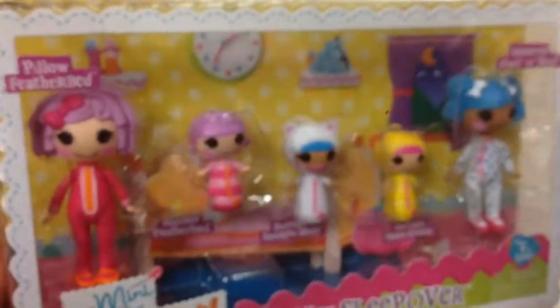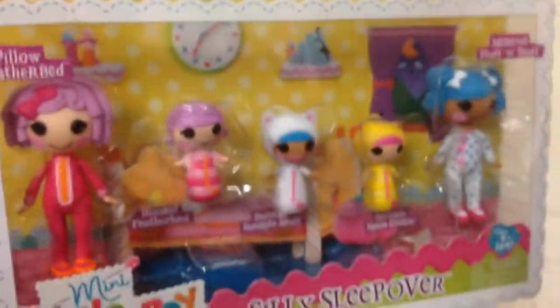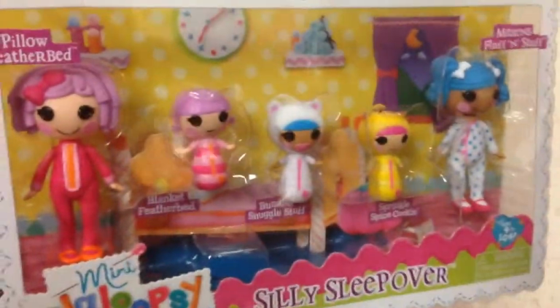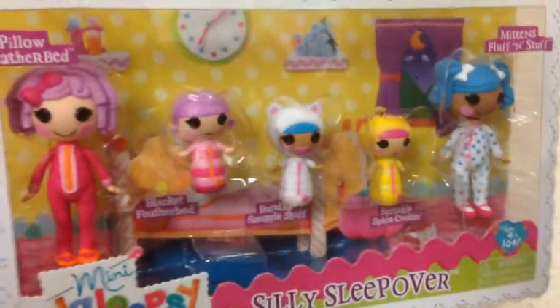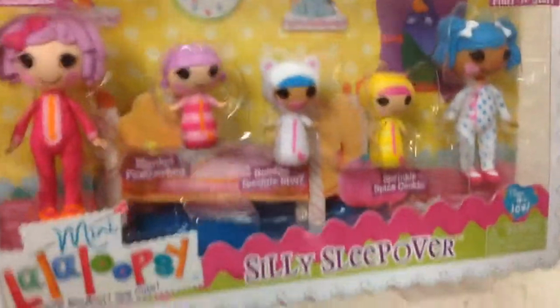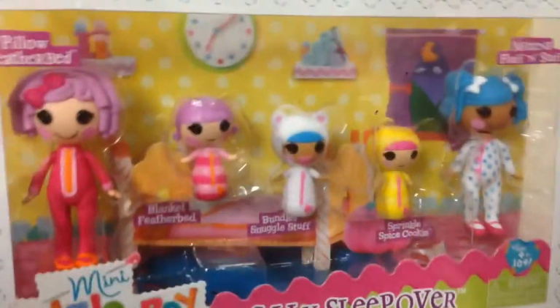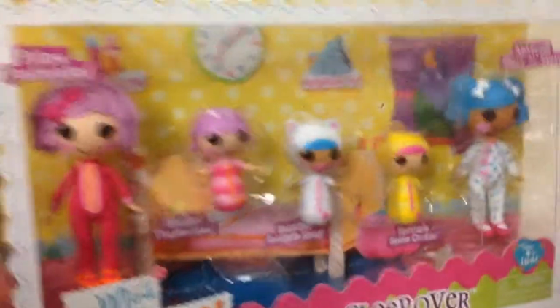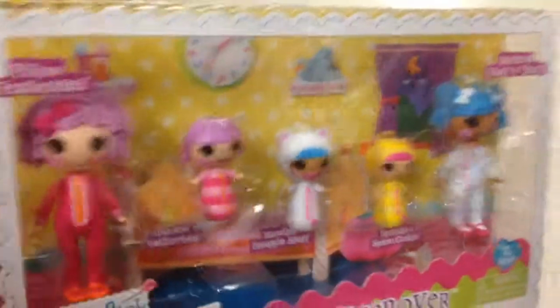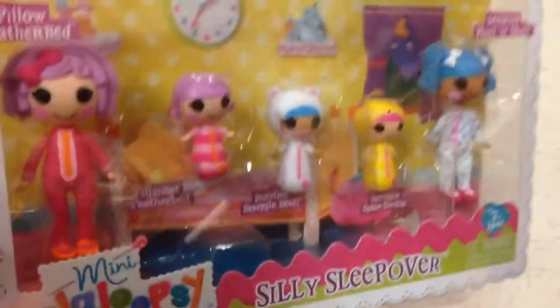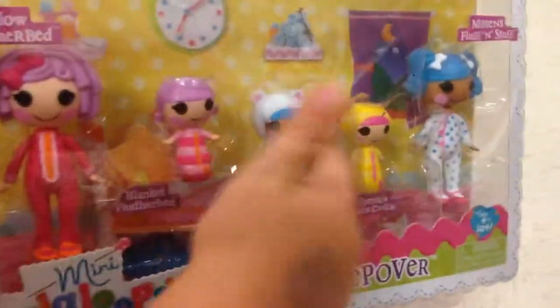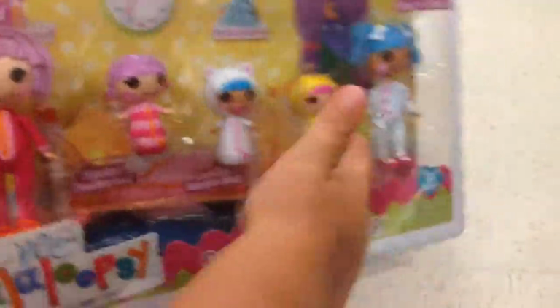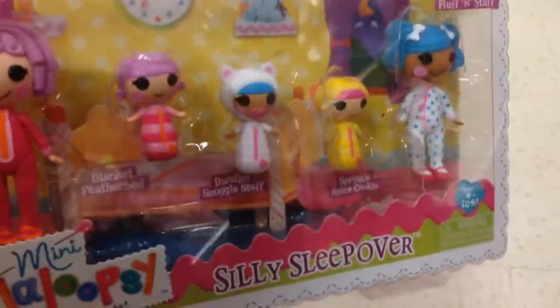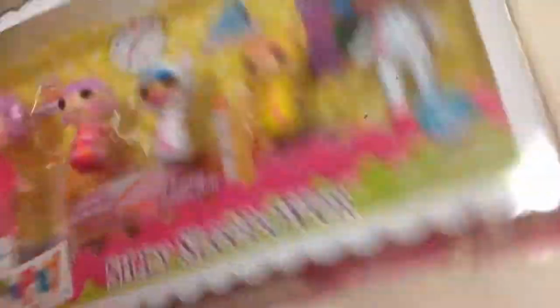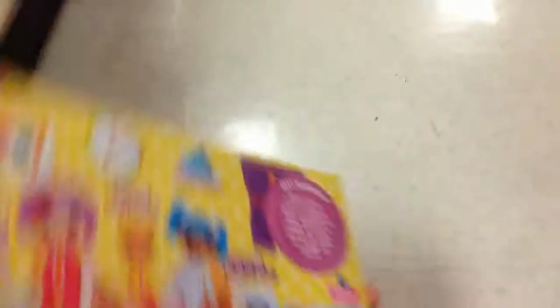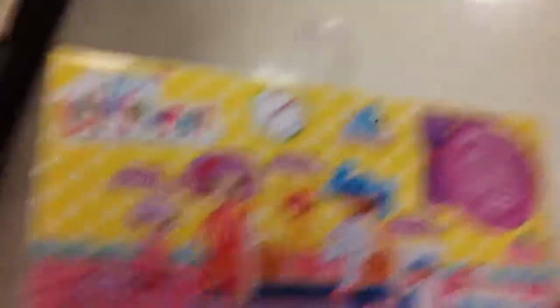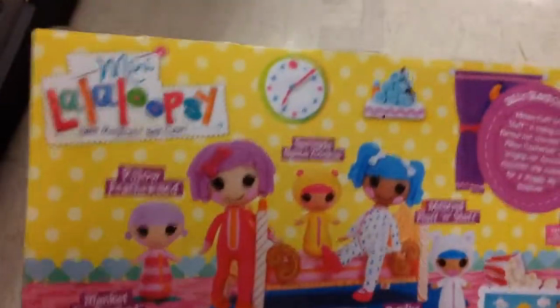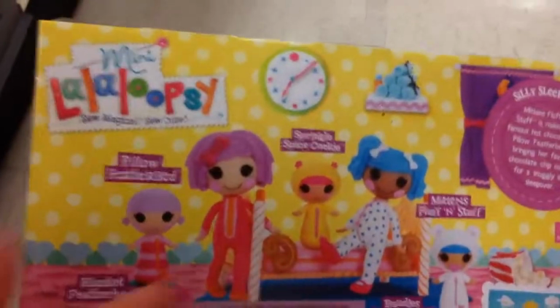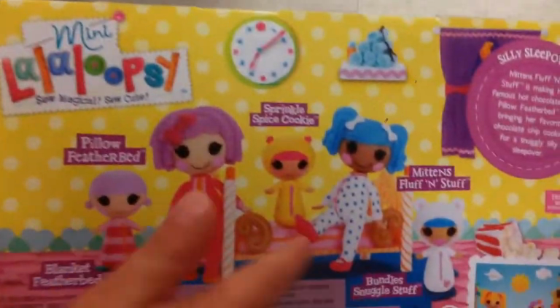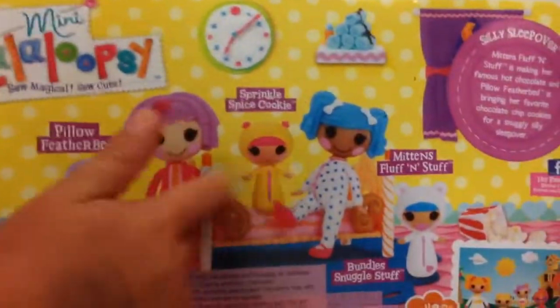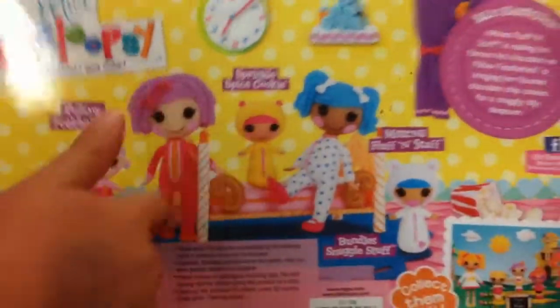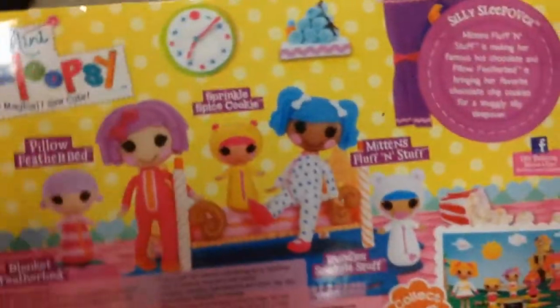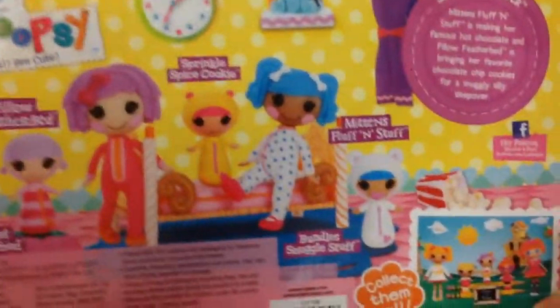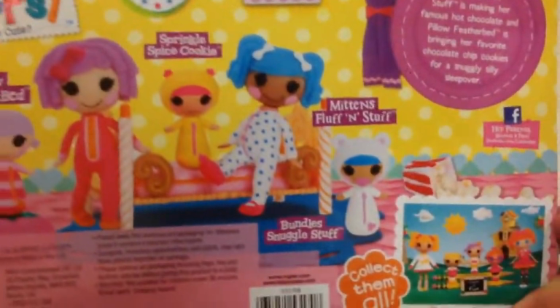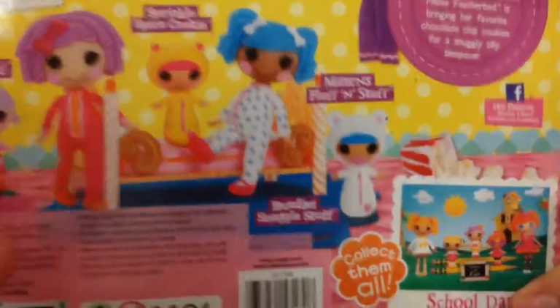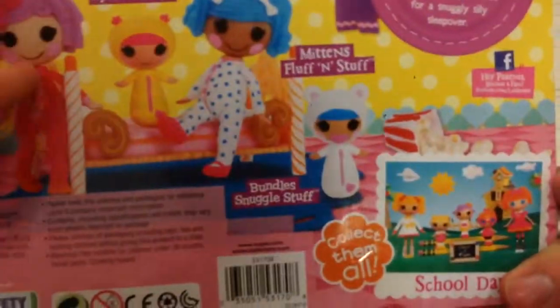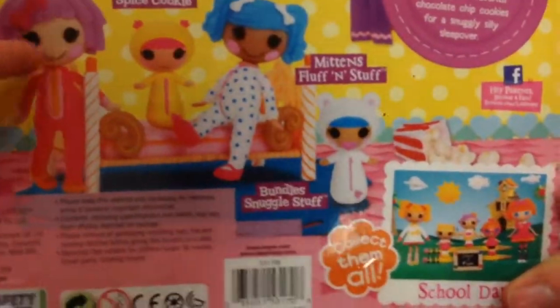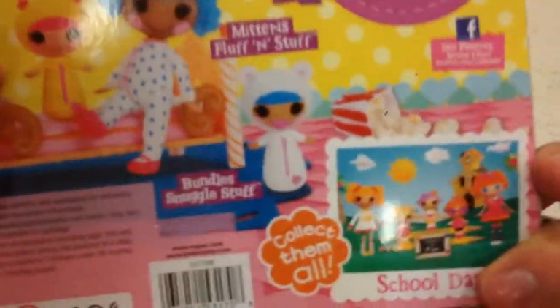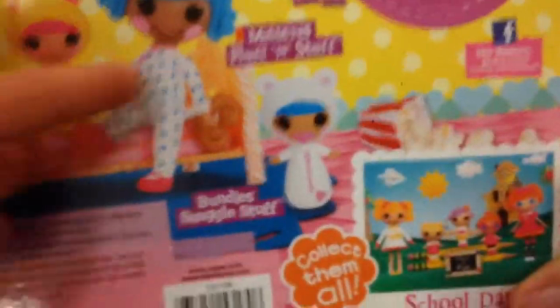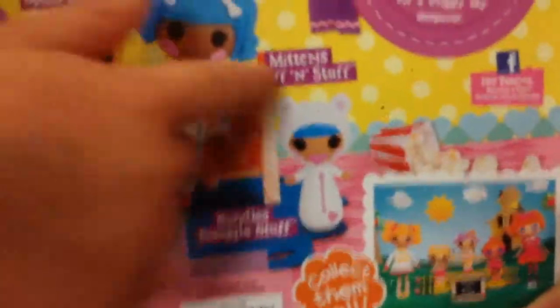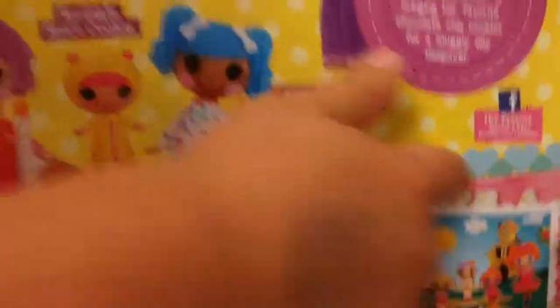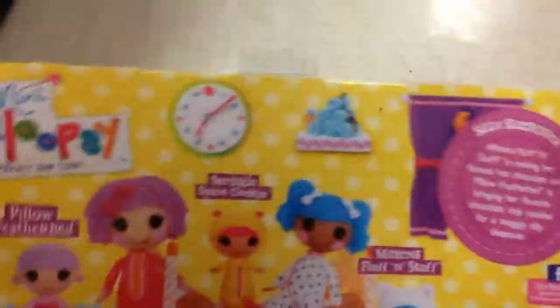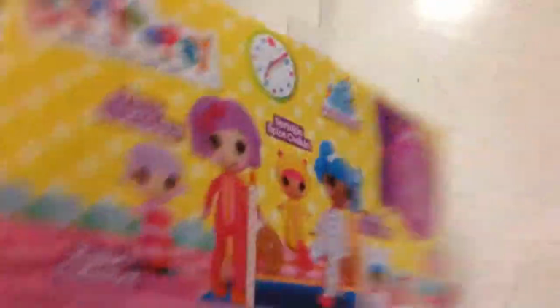Super cute little 5-pack of LaLaLoopsy minis that you can get. Taking a look at the back — yep, it gives their names again, shows them all and what they do. Collect them all — there's a bunch of these mini series.